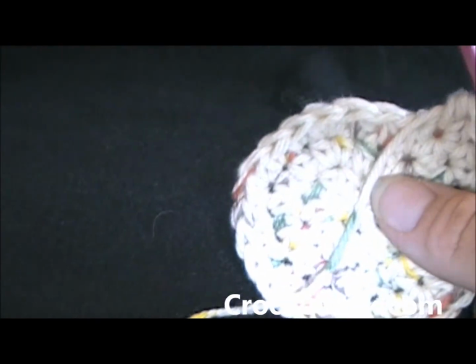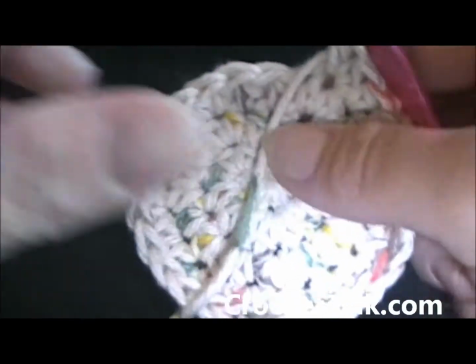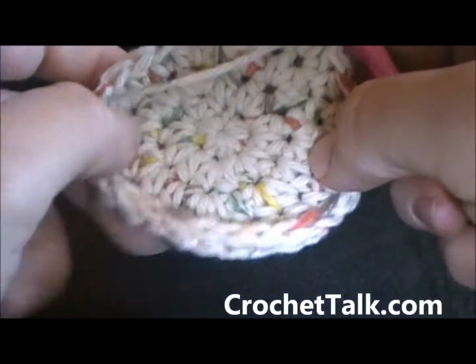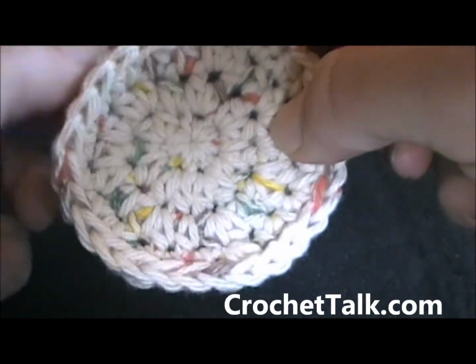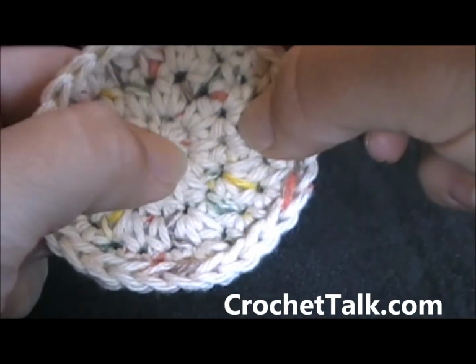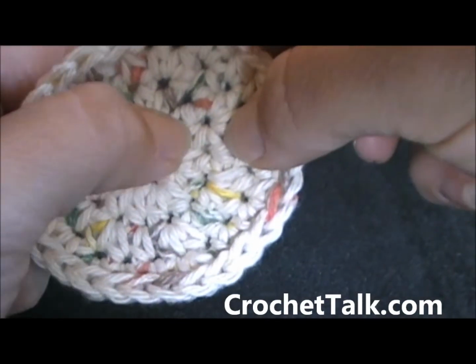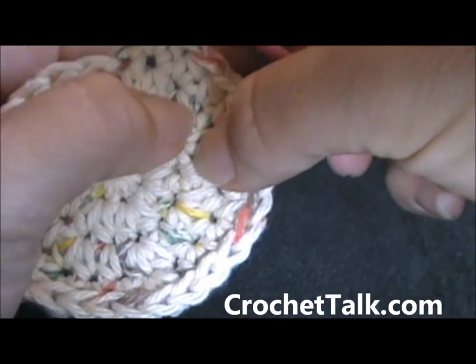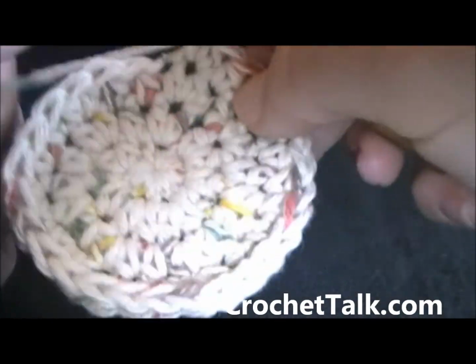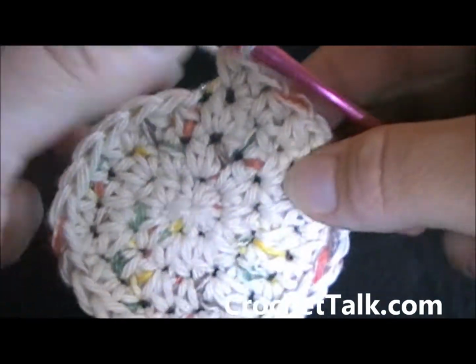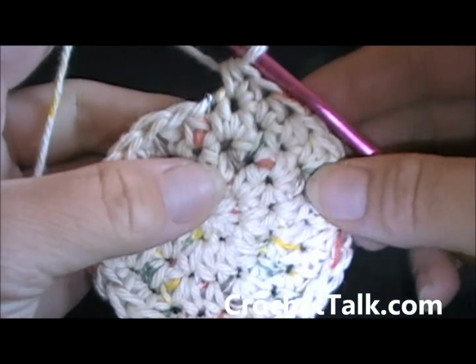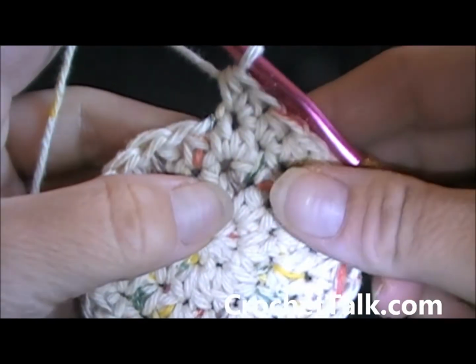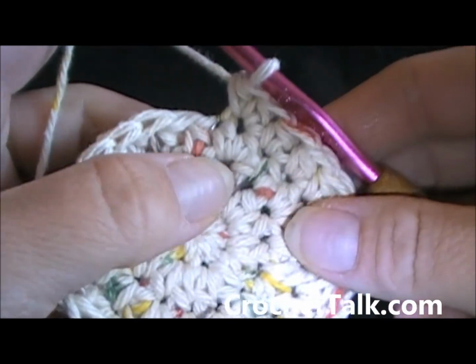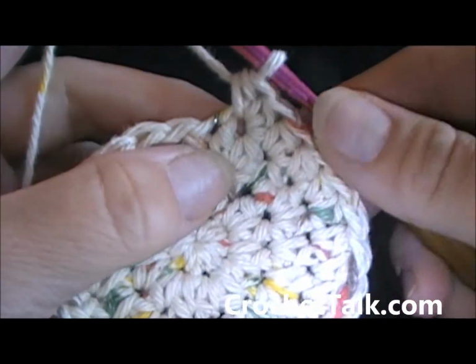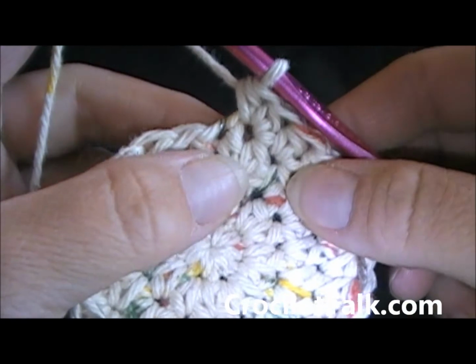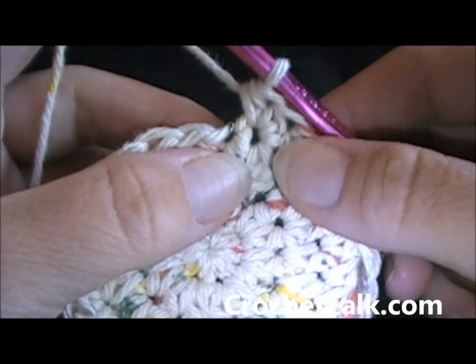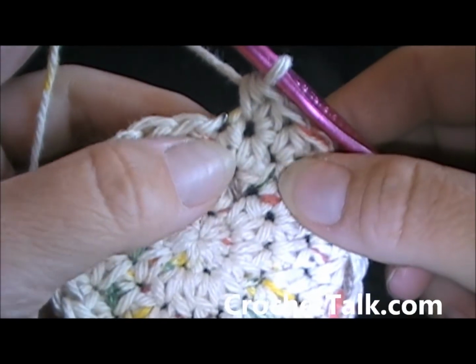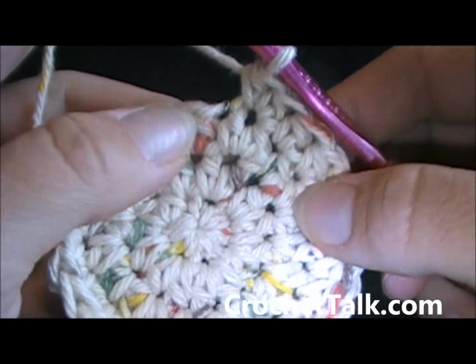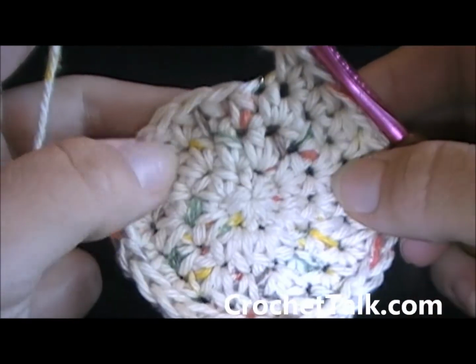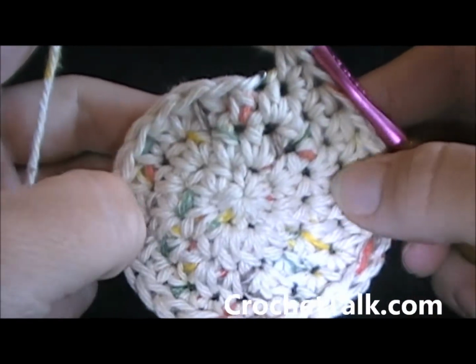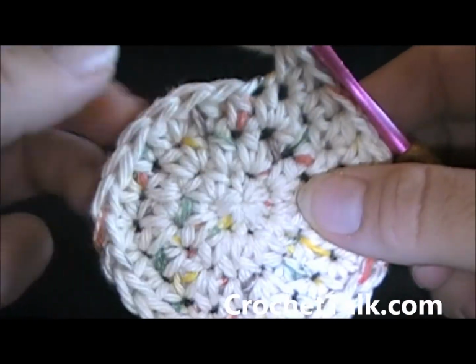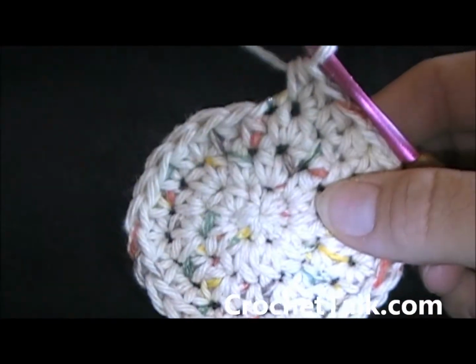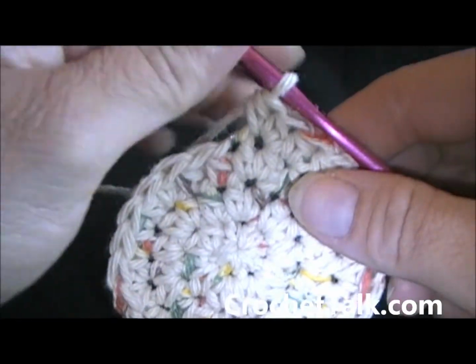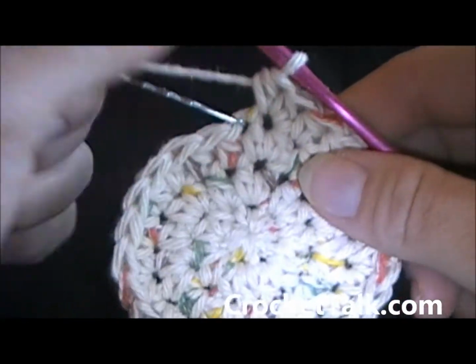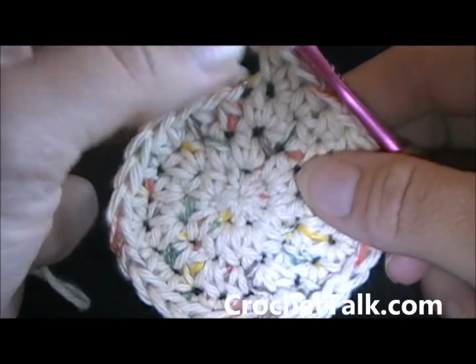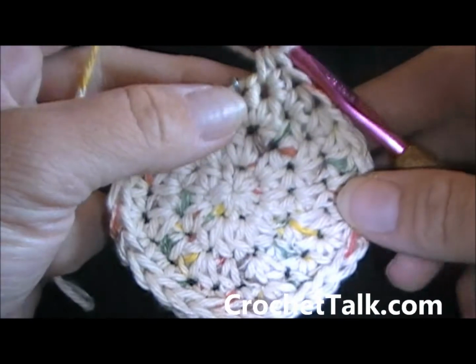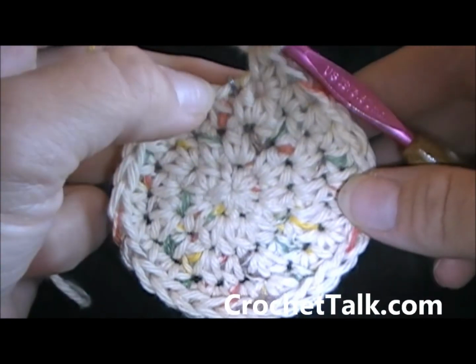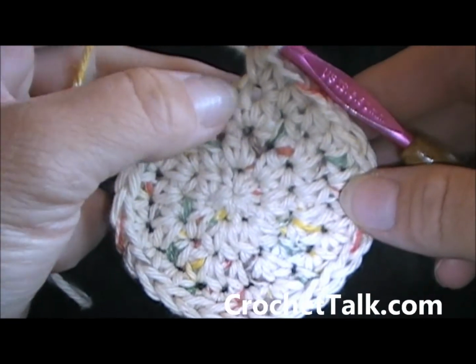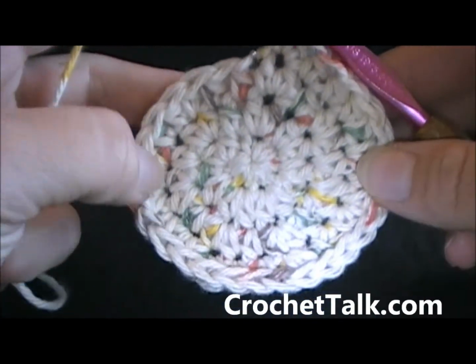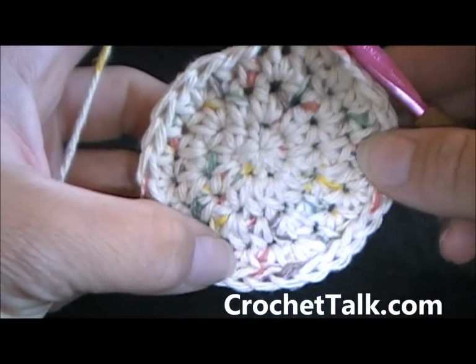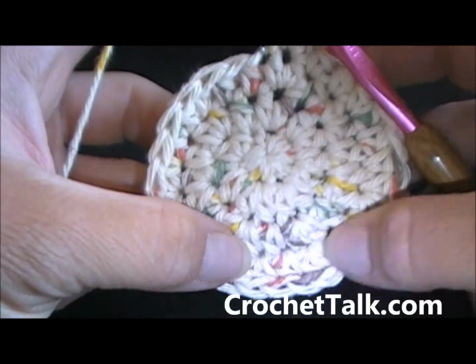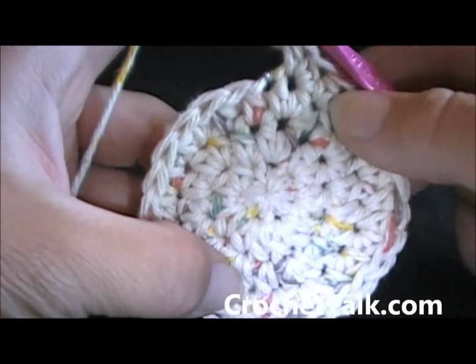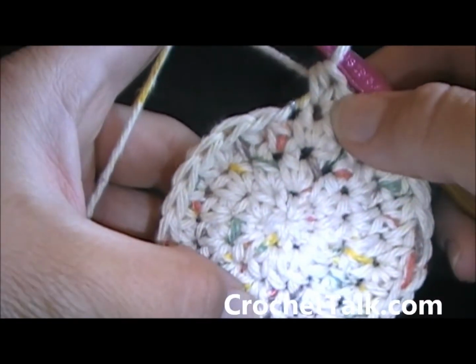And now this is the end of row four. You're going to continue to crochet to row 20, and all you're going to do is just be putting one half double crochet in each stitch around.